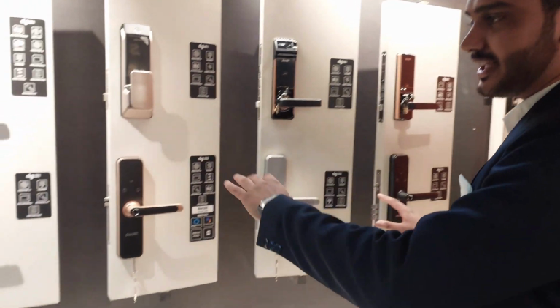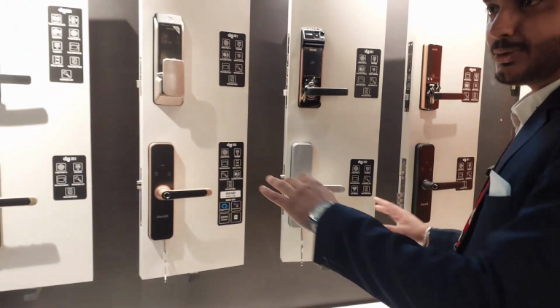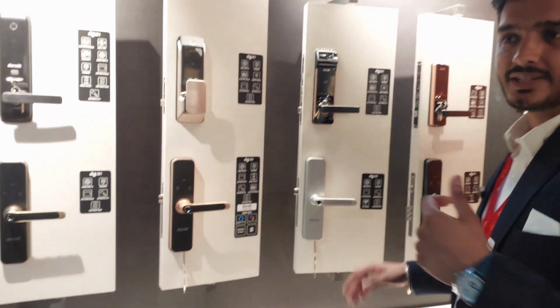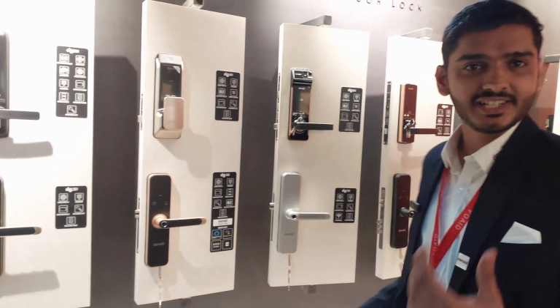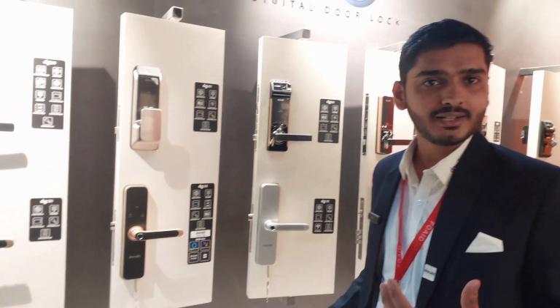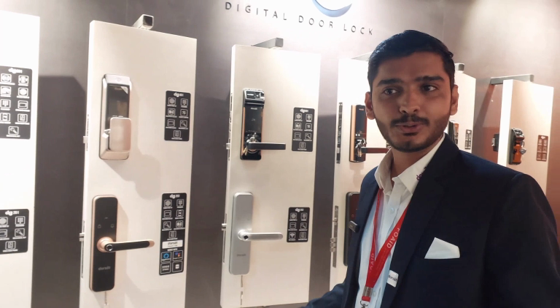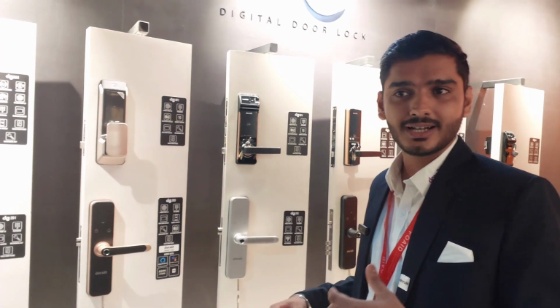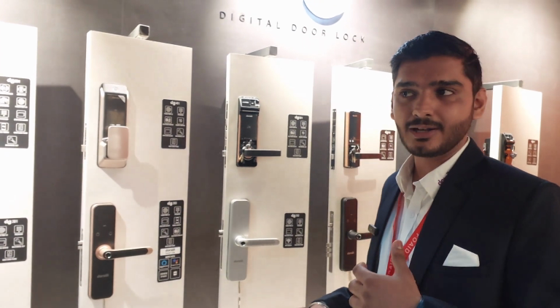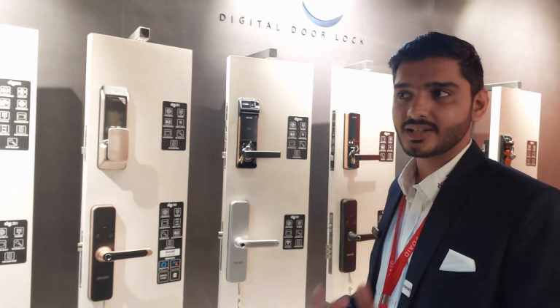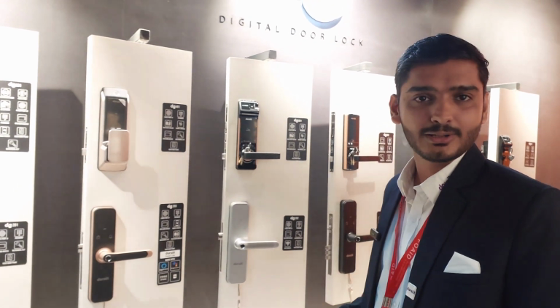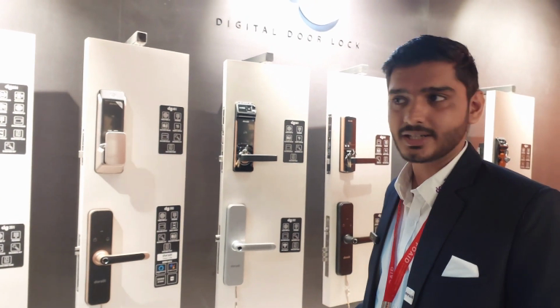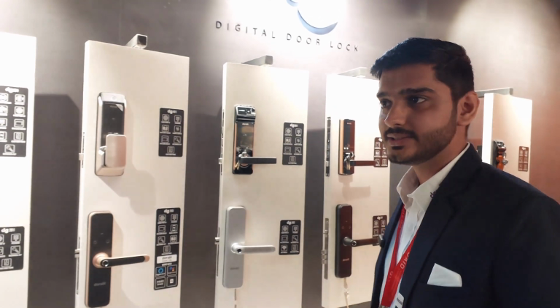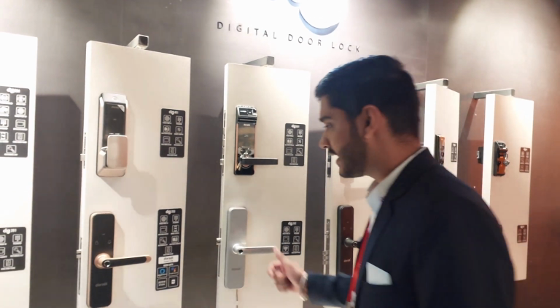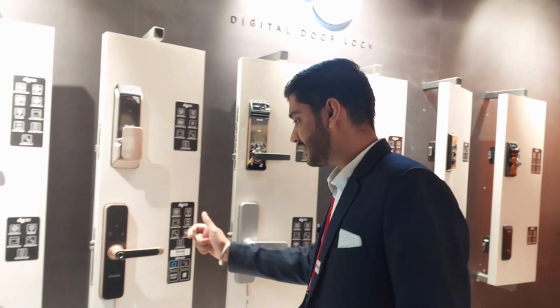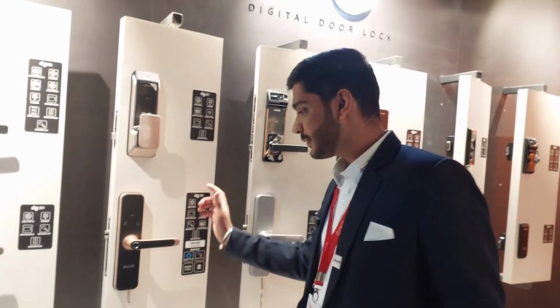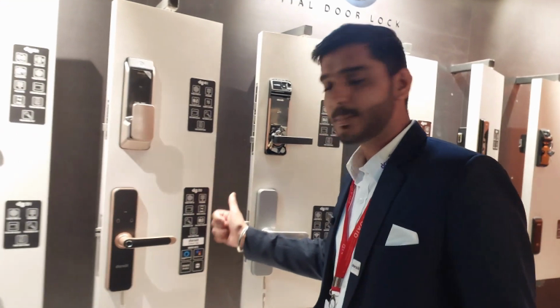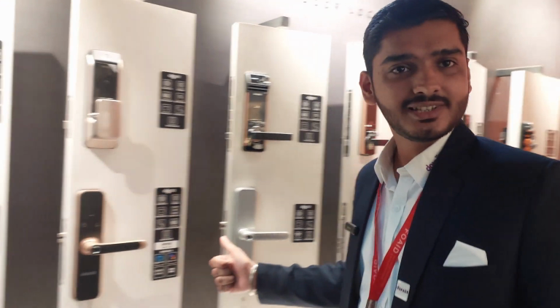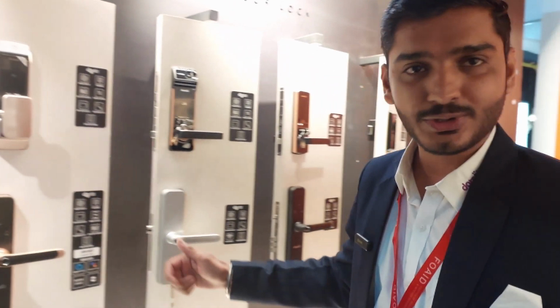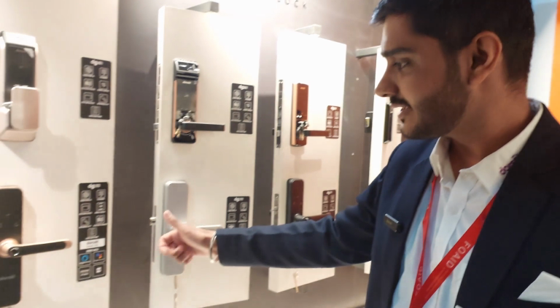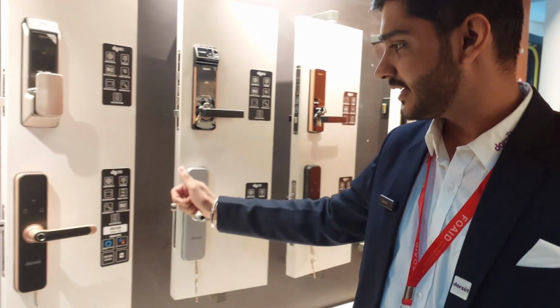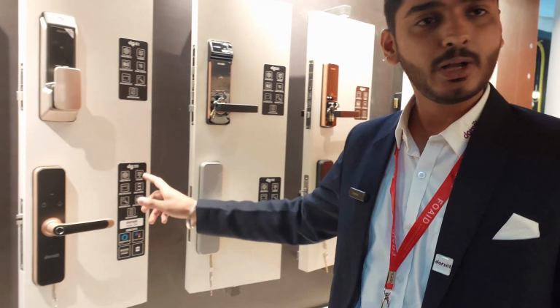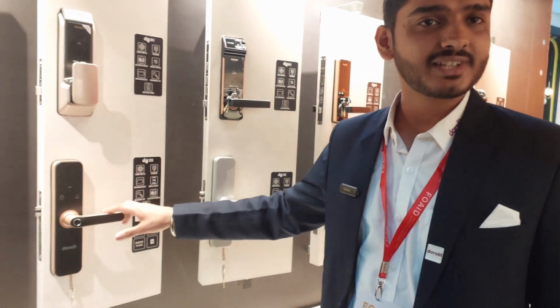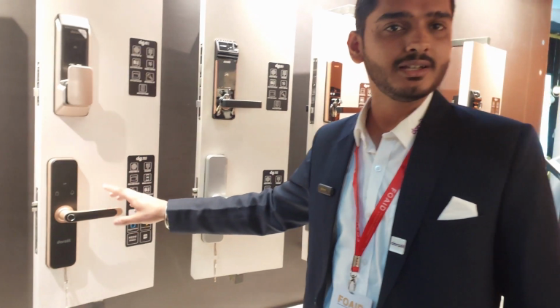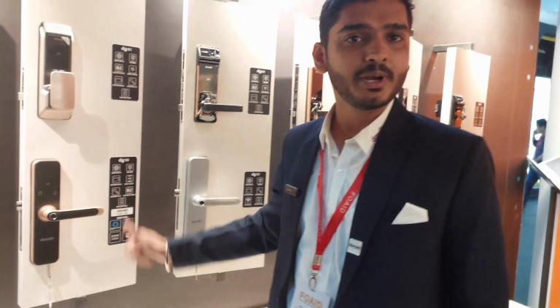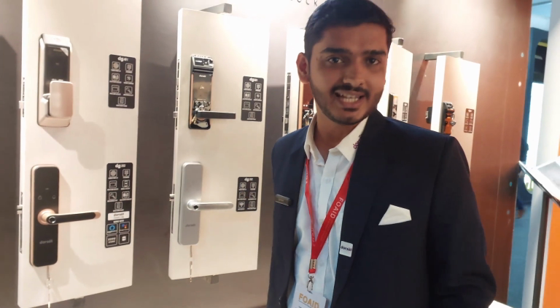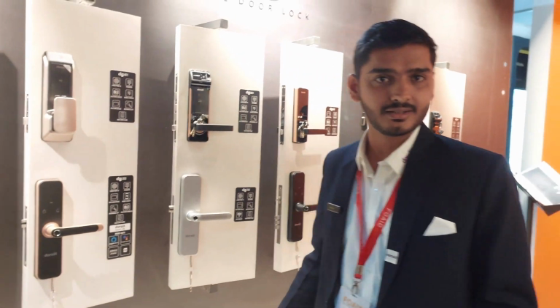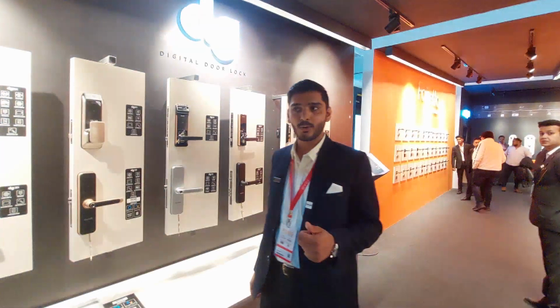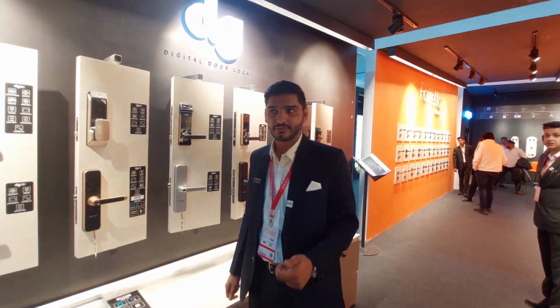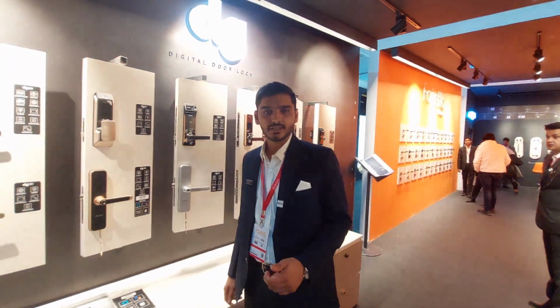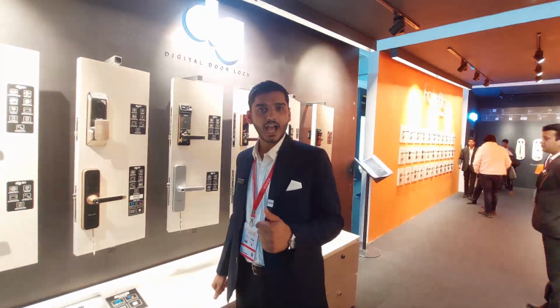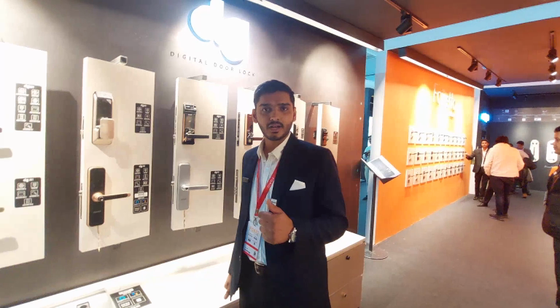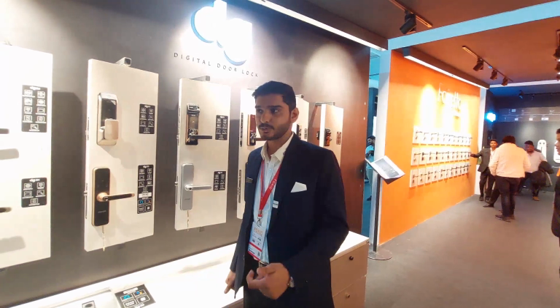Nowadays everything is getting smart, so our locks are getting smarter too. We have come up with a solution where your locks can now be opened with Alexa, home Wi-Fi, and Bluetooth.